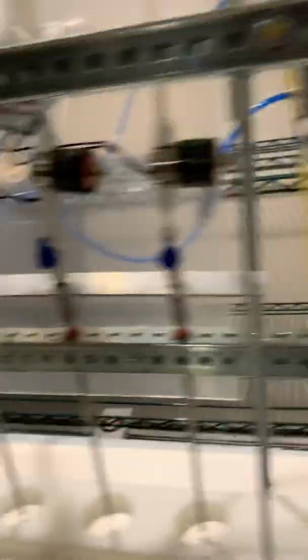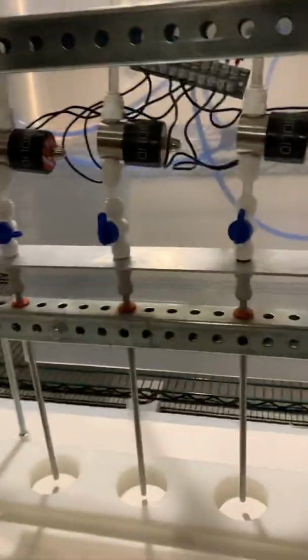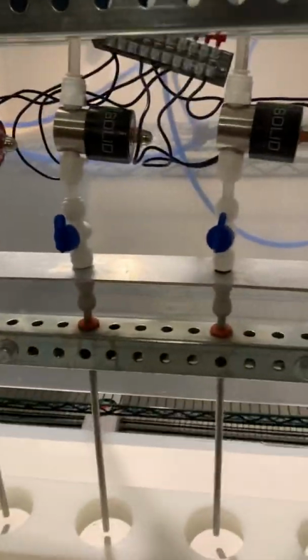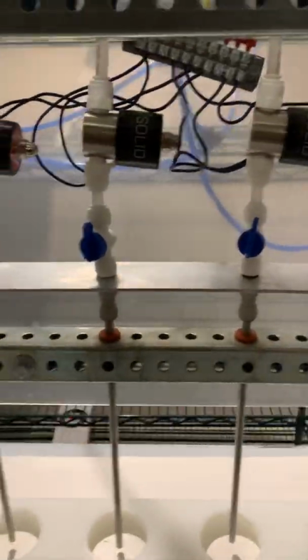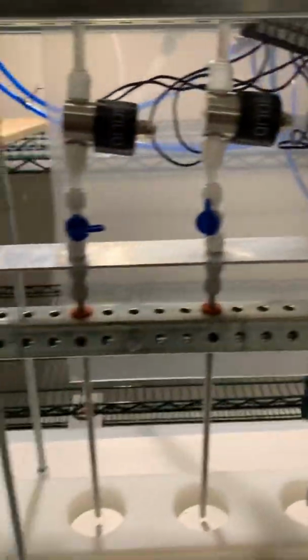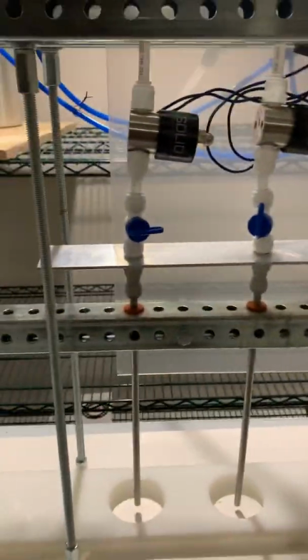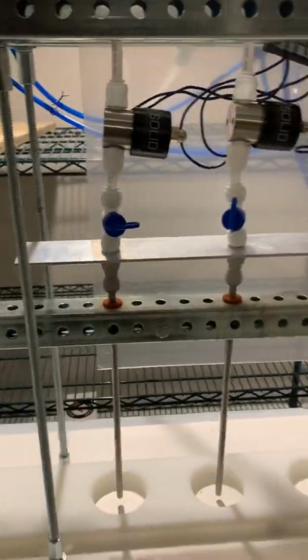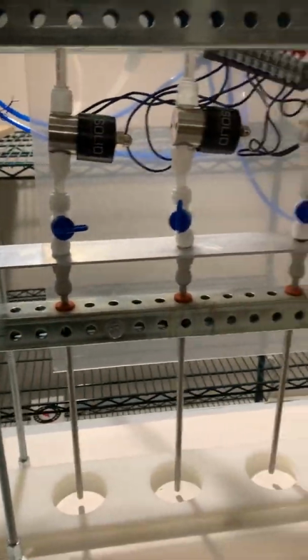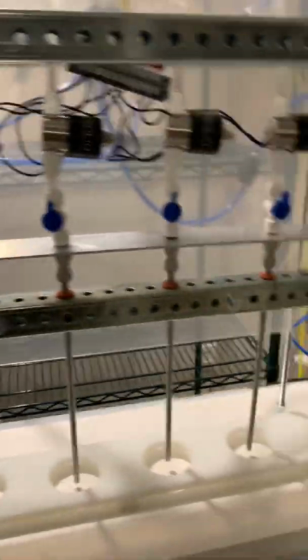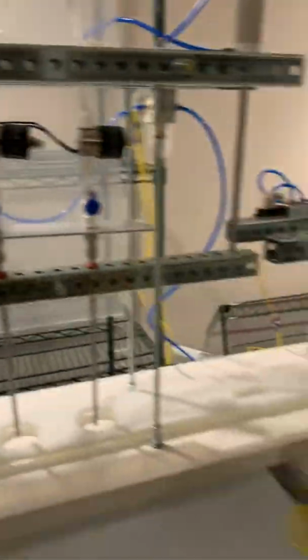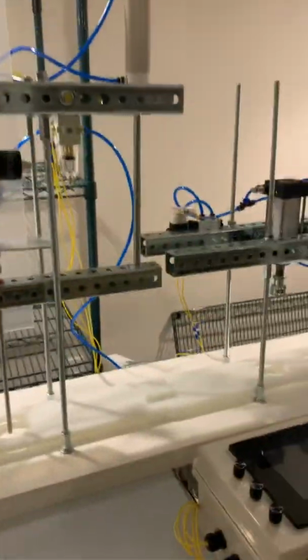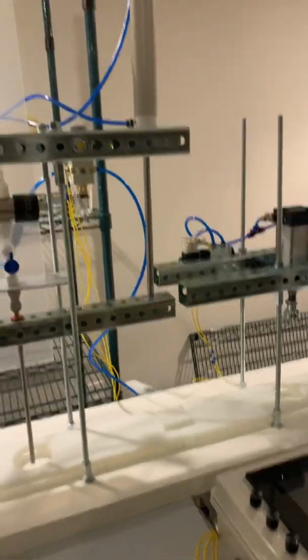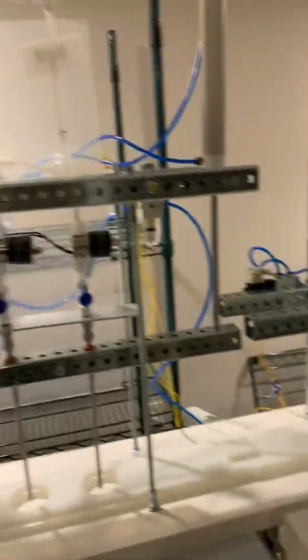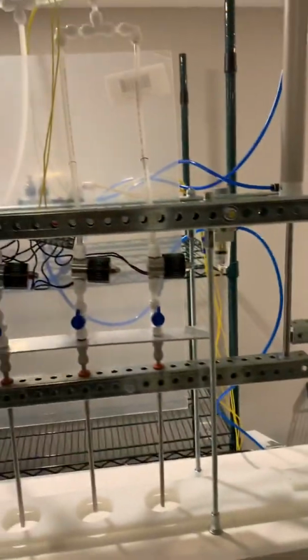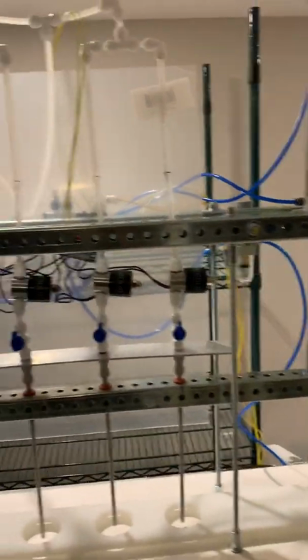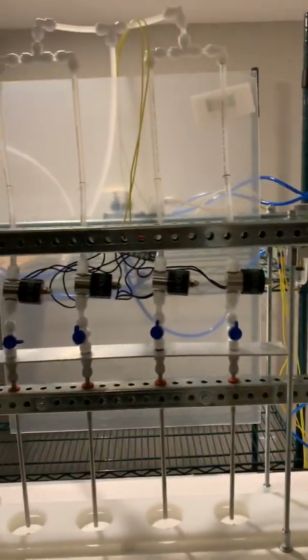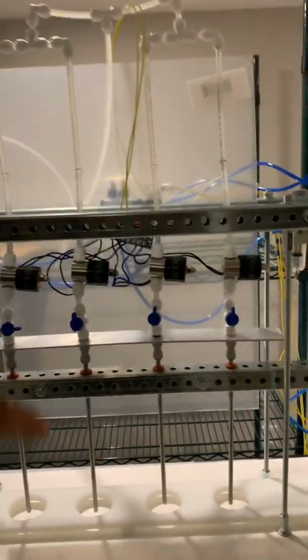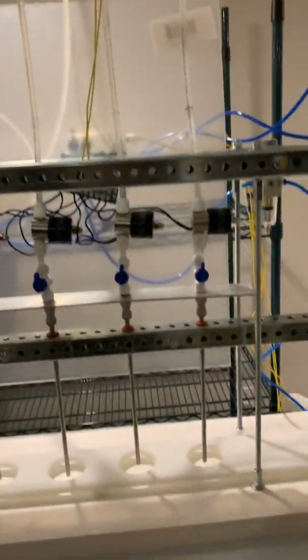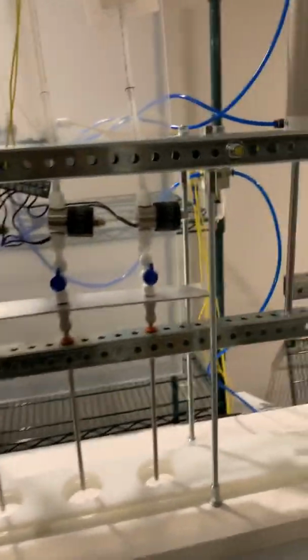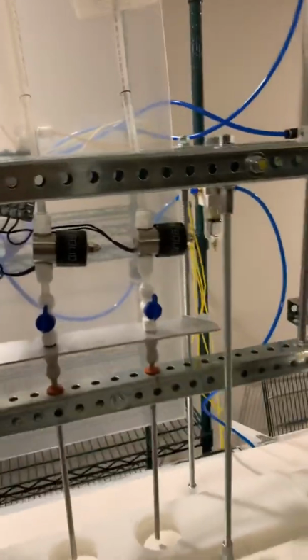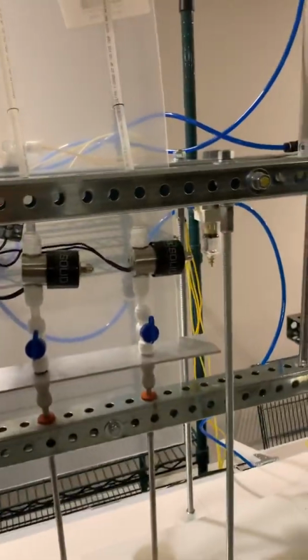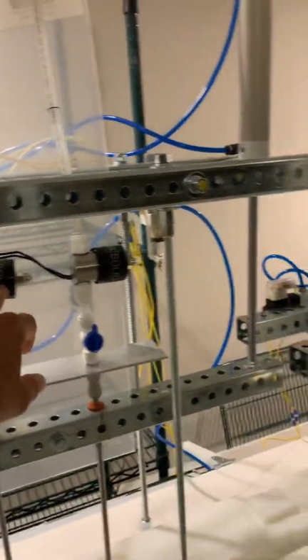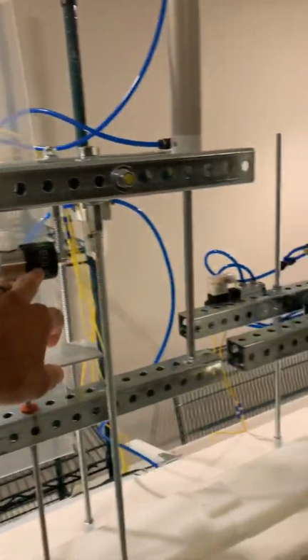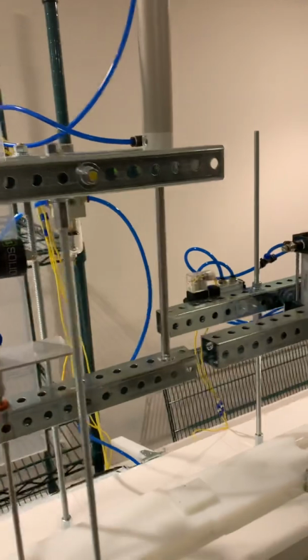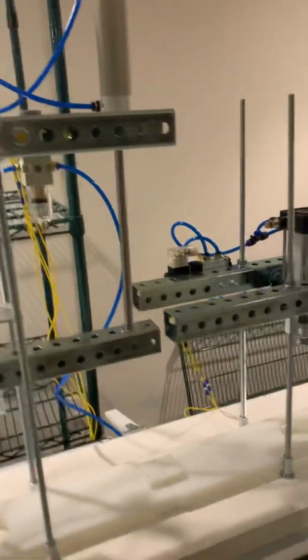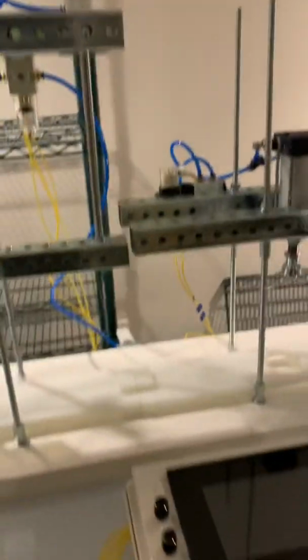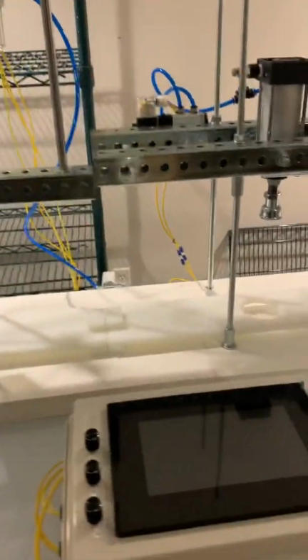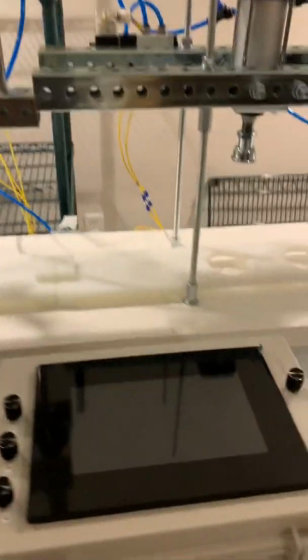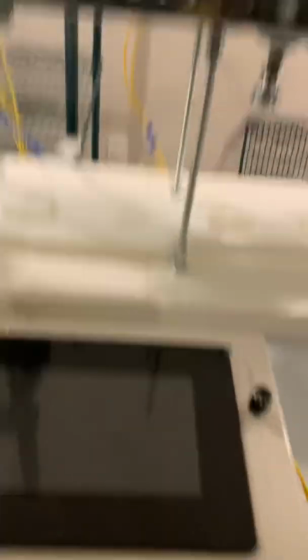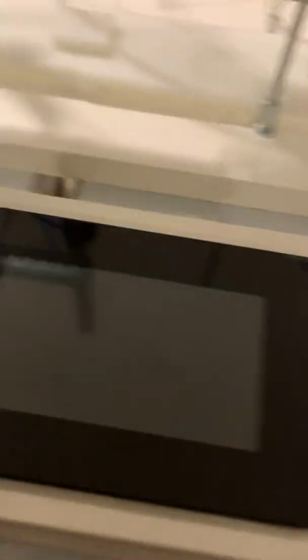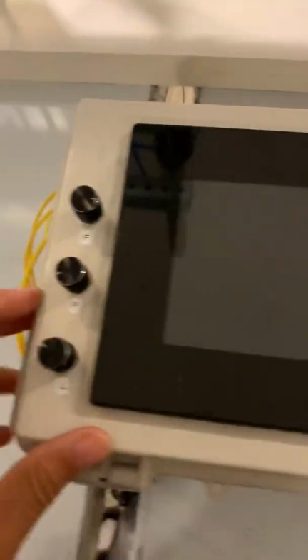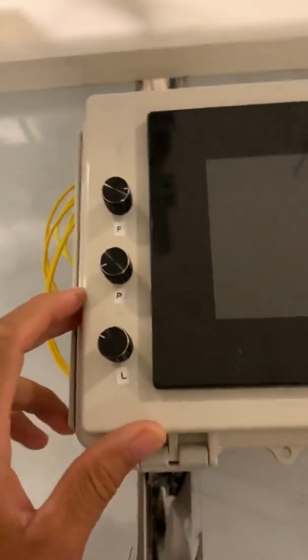That's the air compressor lines, that's the liquid lines, and that's about it. CO2-pressurized but at the same time controlled through the Arduino and the solenoids inside this box.